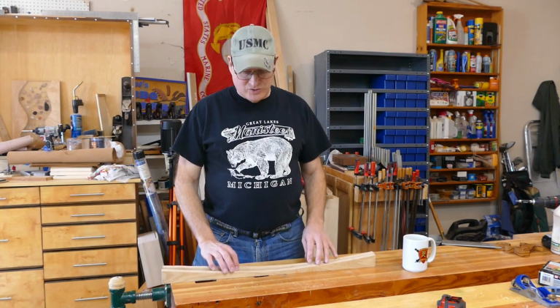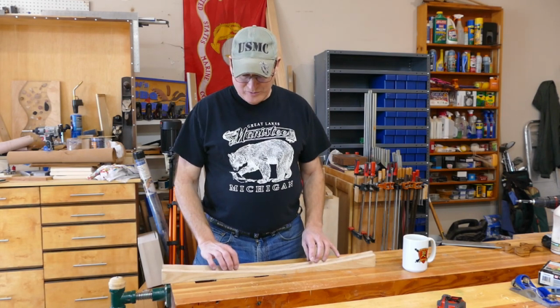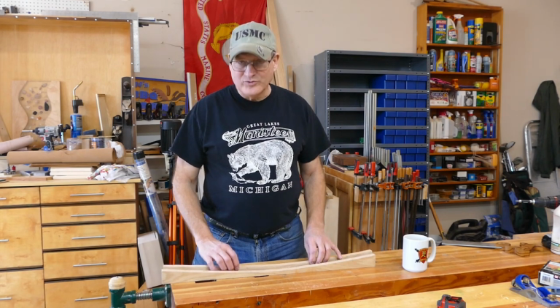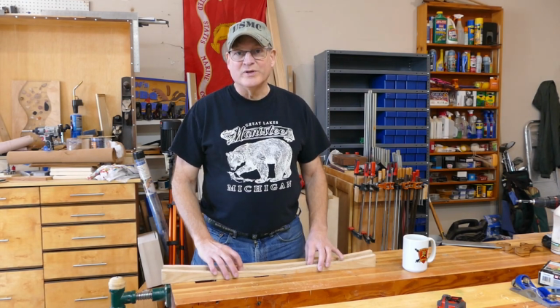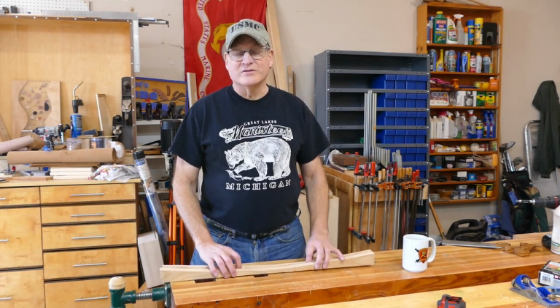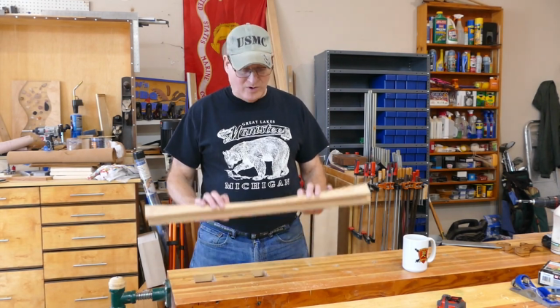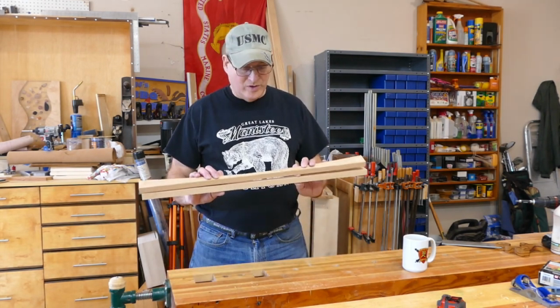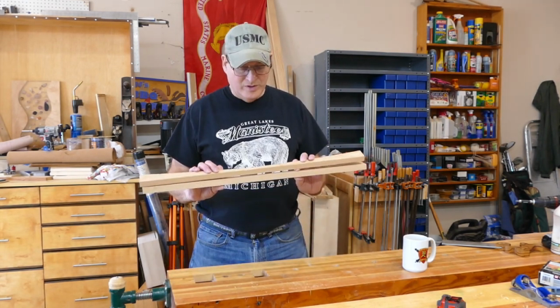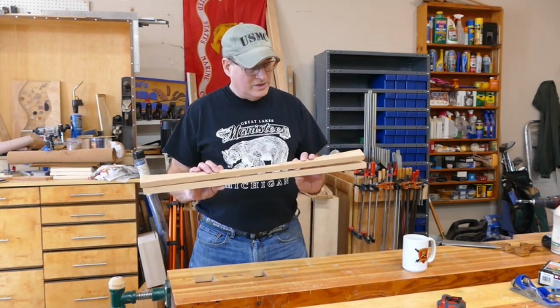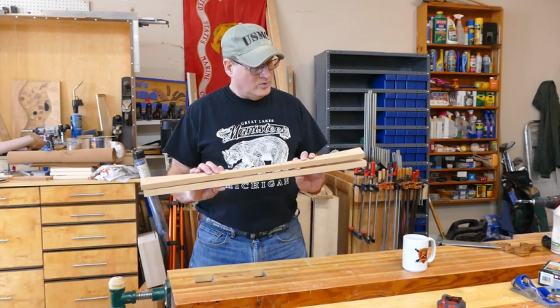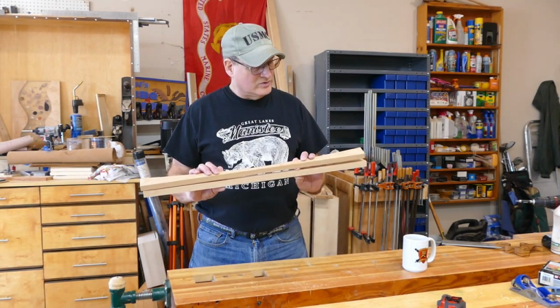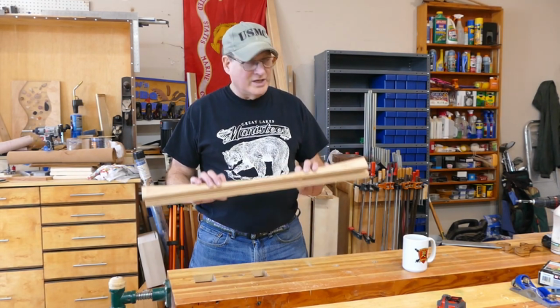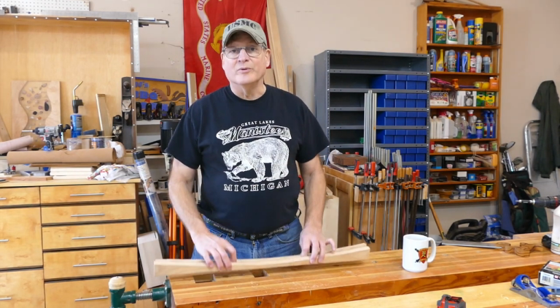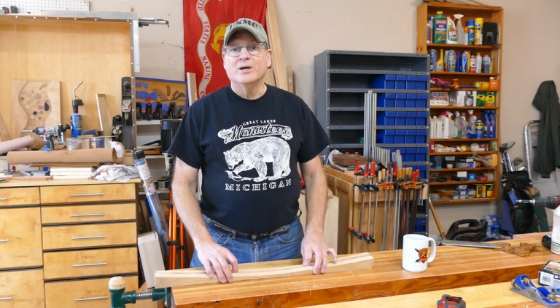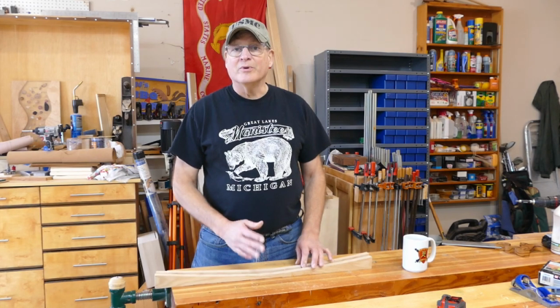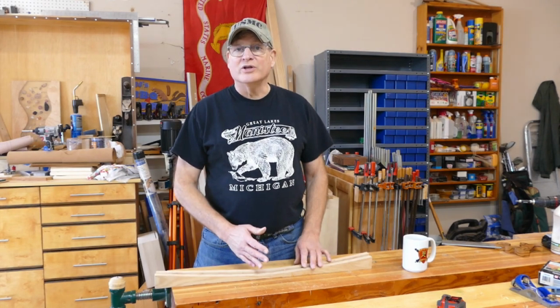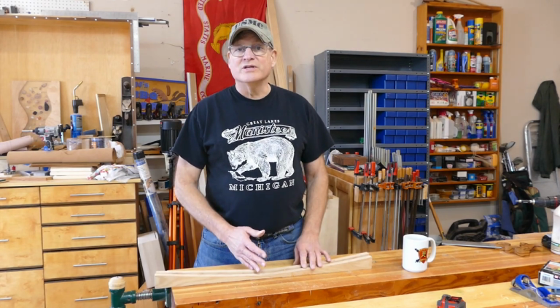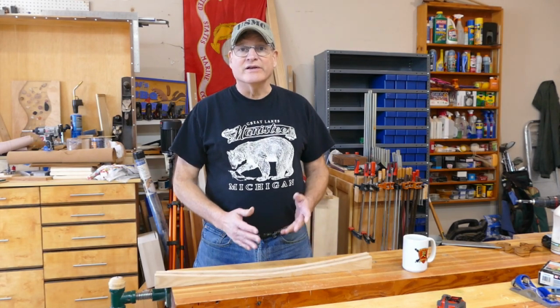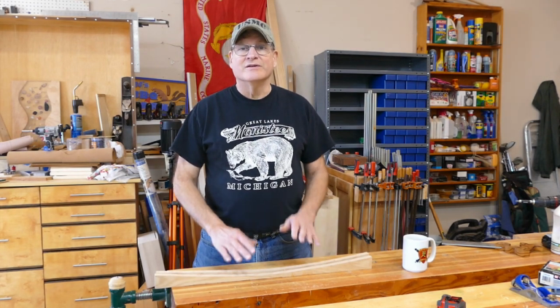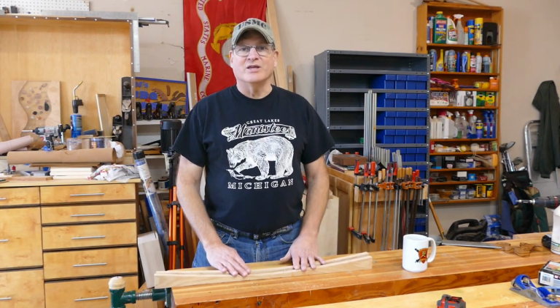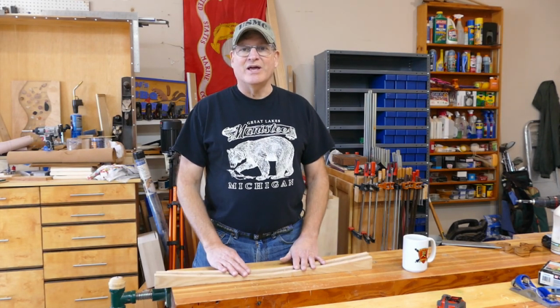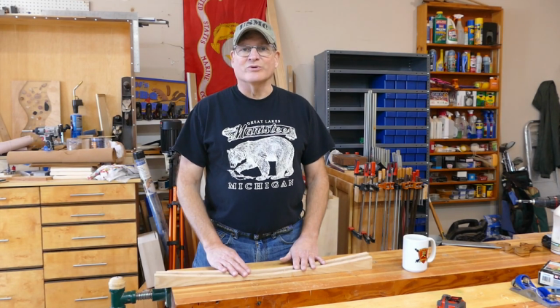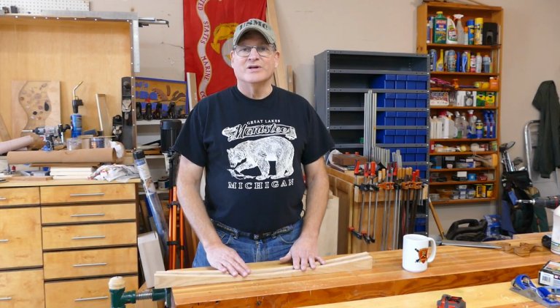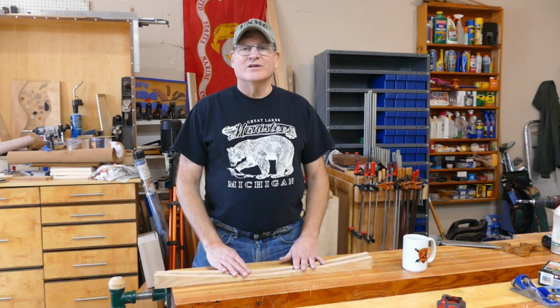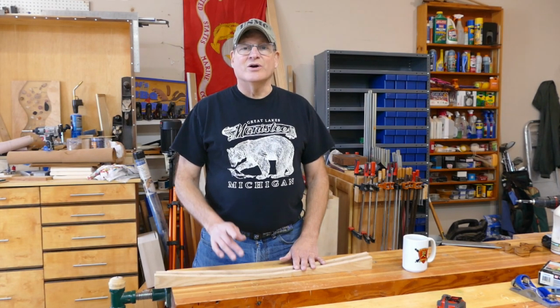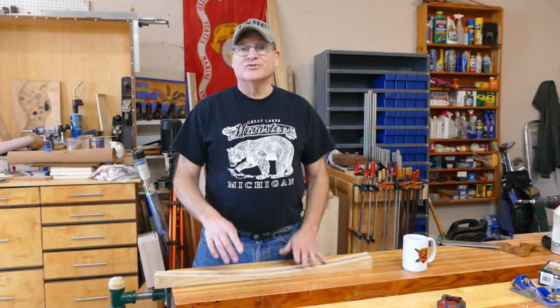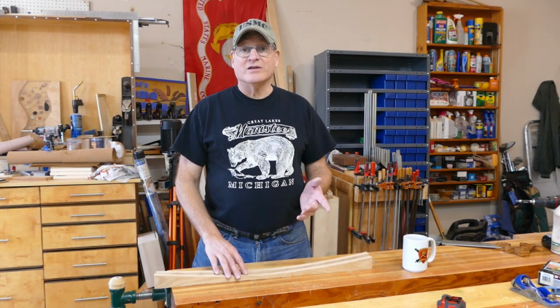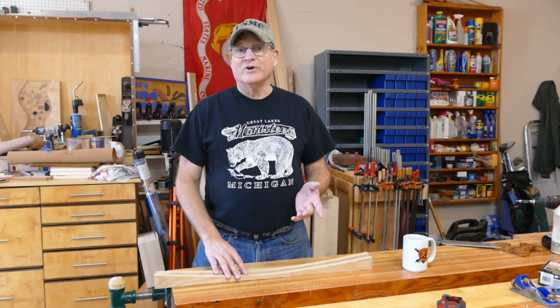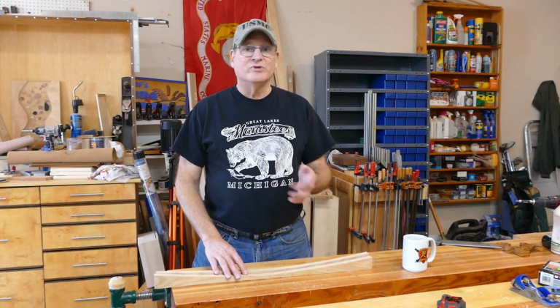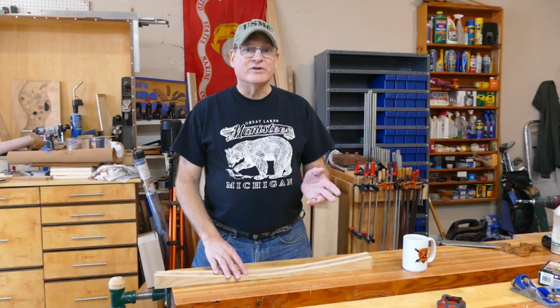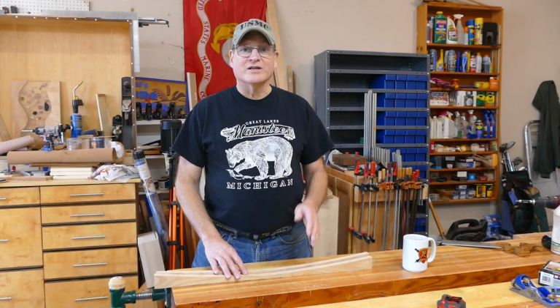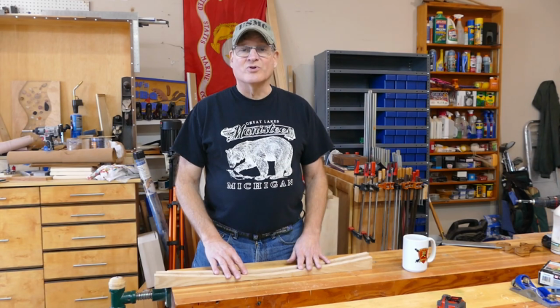I have some leftover pieces here of oak. I'm not quite certain what they came from, but I'm going to try and use these things to make the banana holder. So I'll start by asking up front — do me a favor, hit like and subscribe.